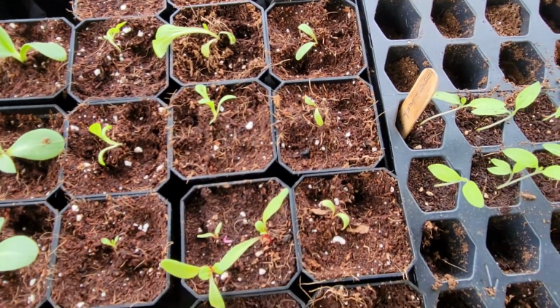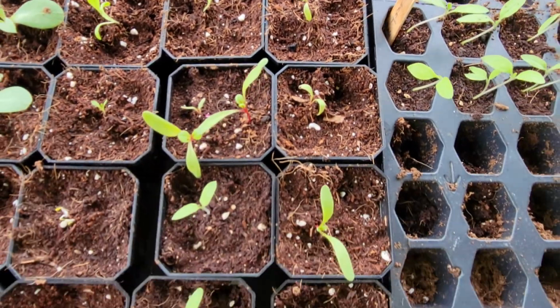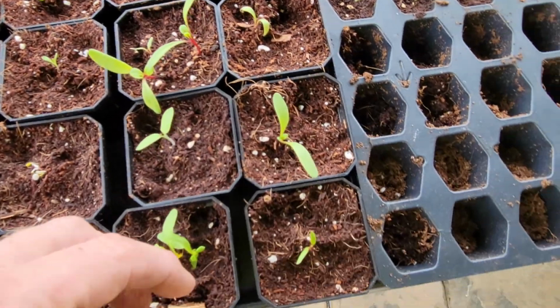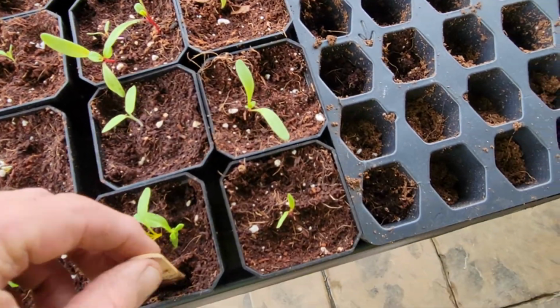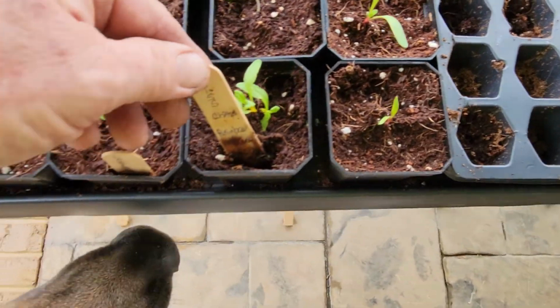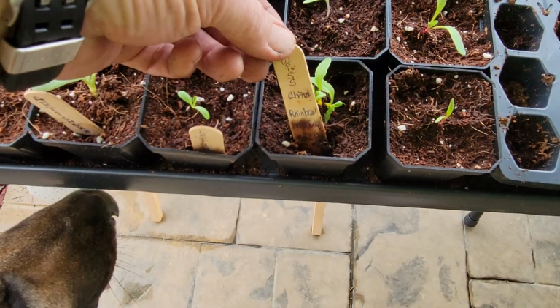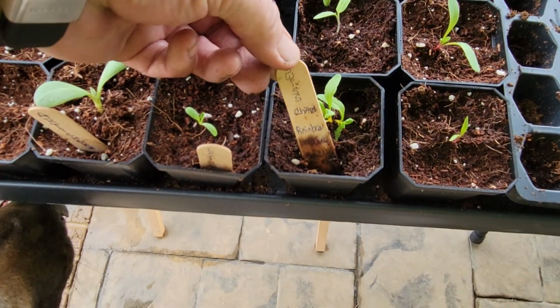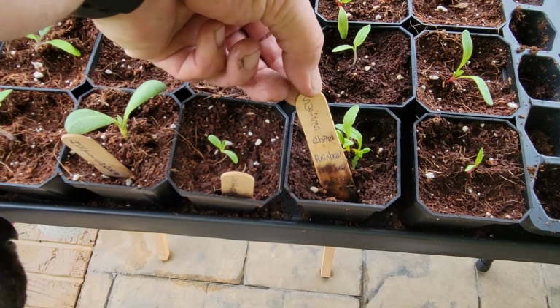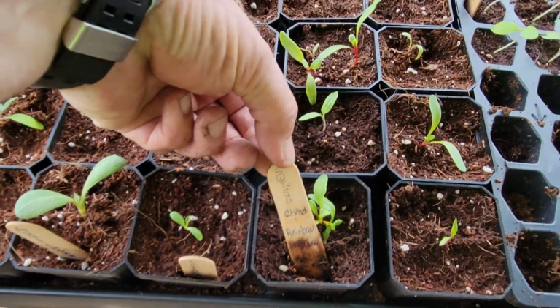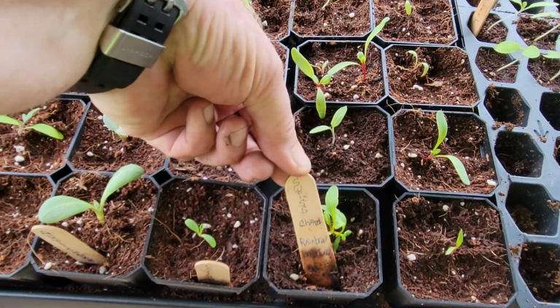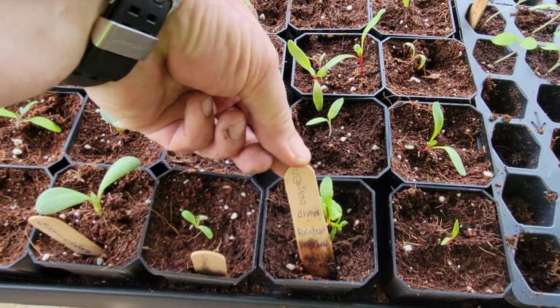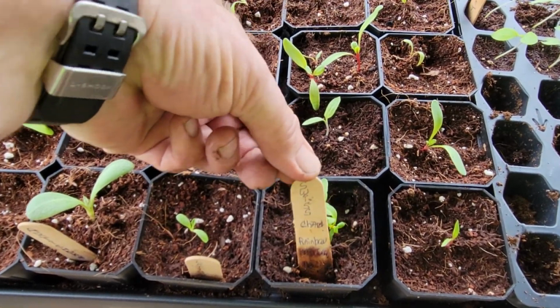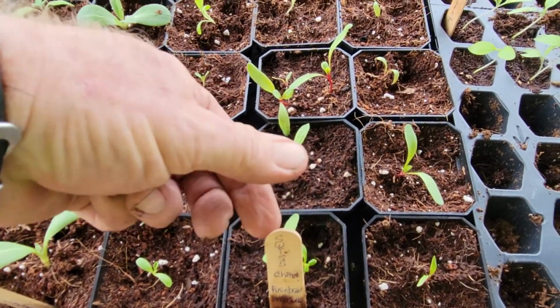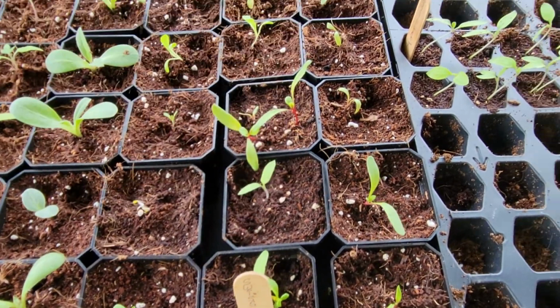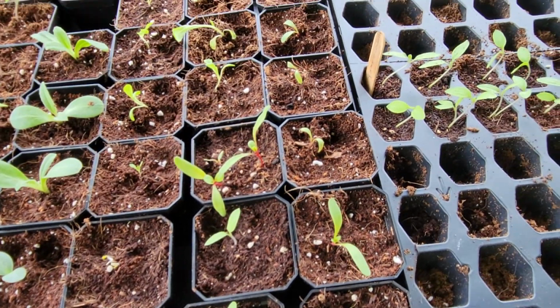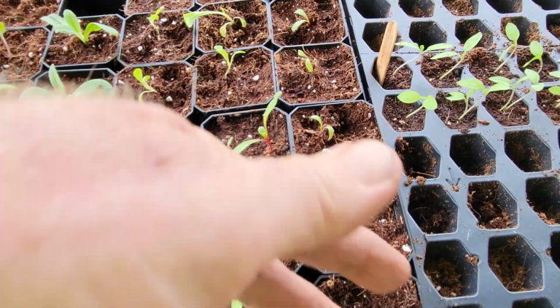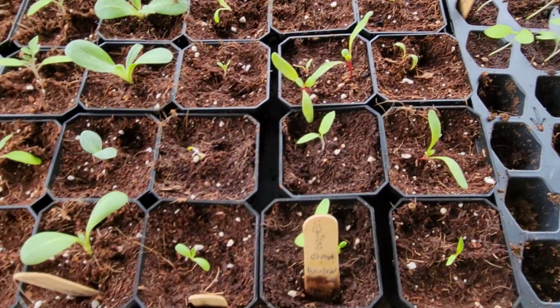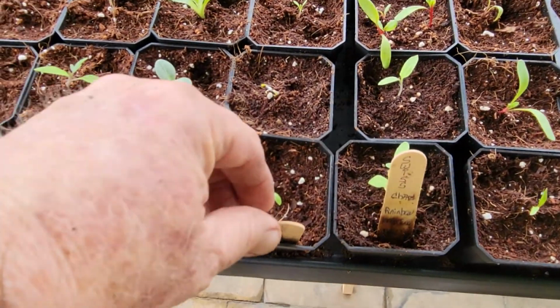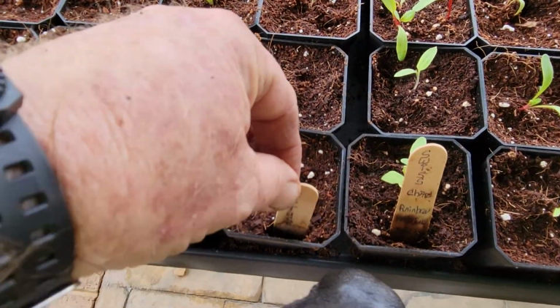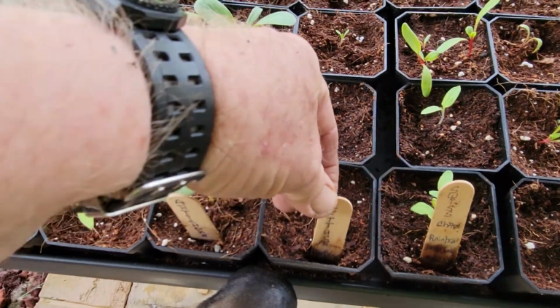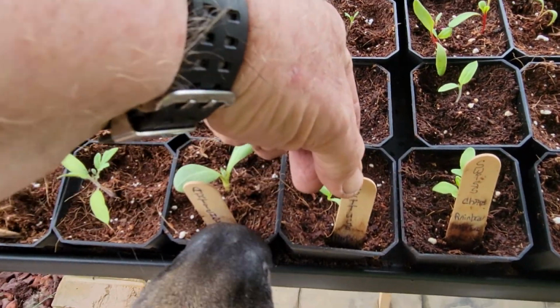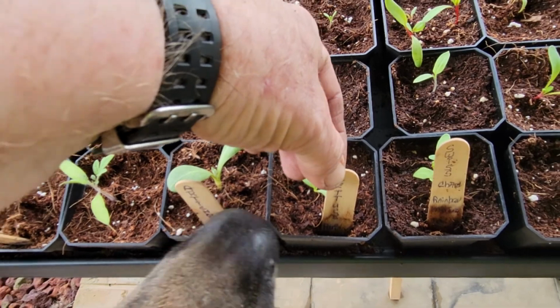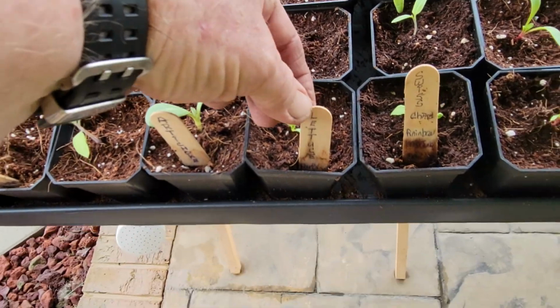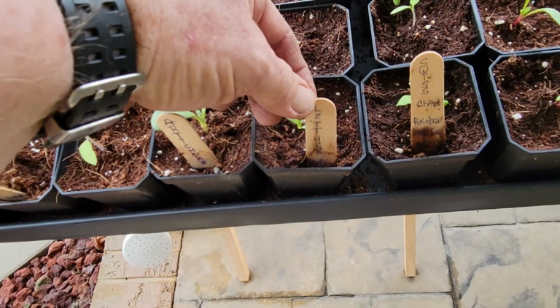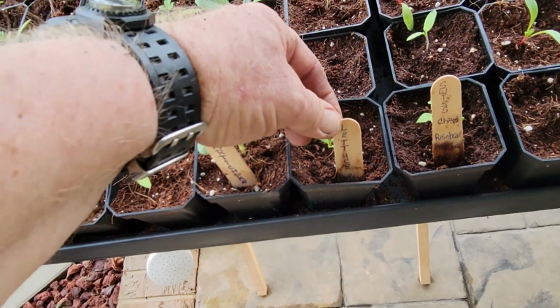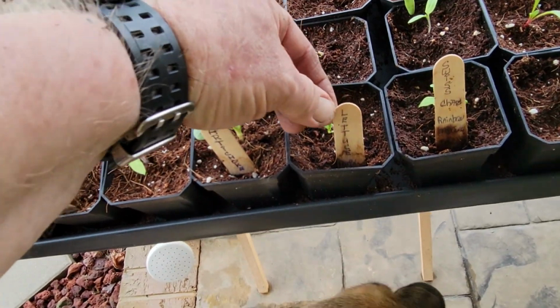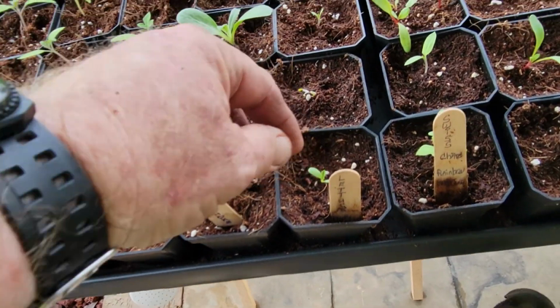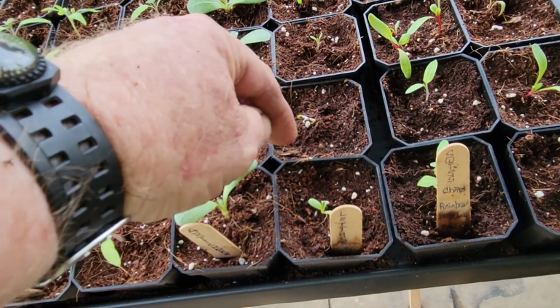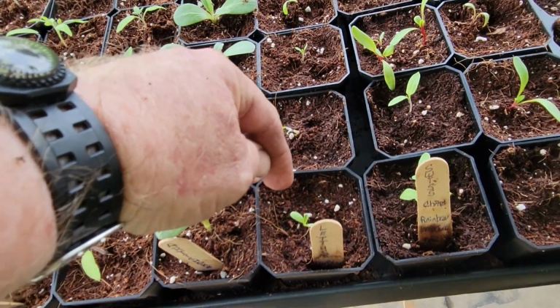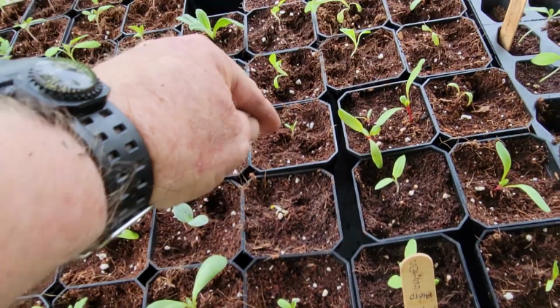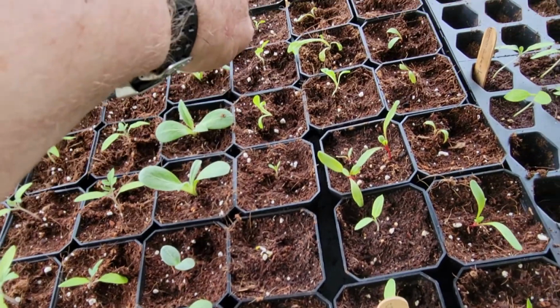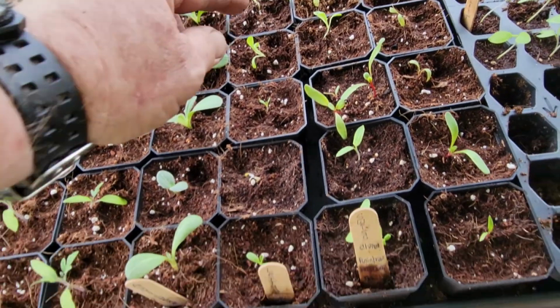So here we go with Swiss chard — Swiss chard right there. And lettuce — these are lettuces right there.